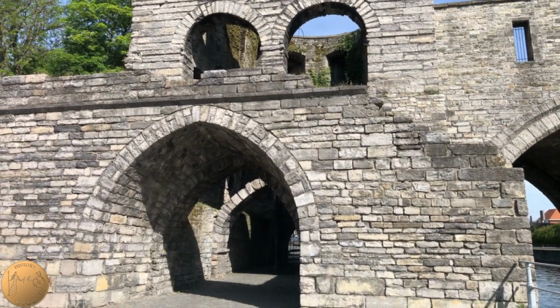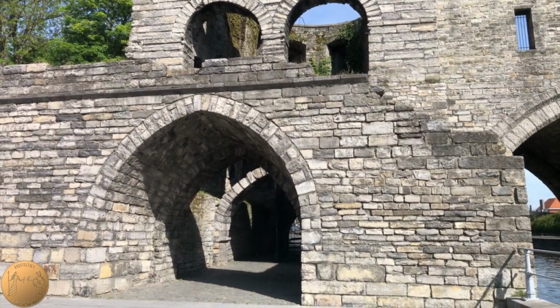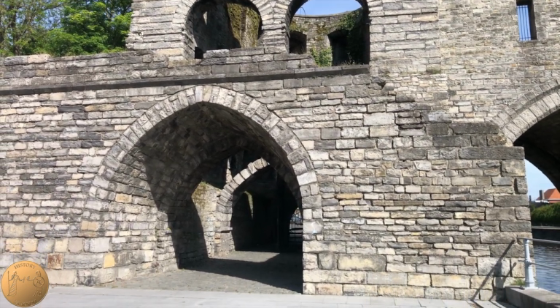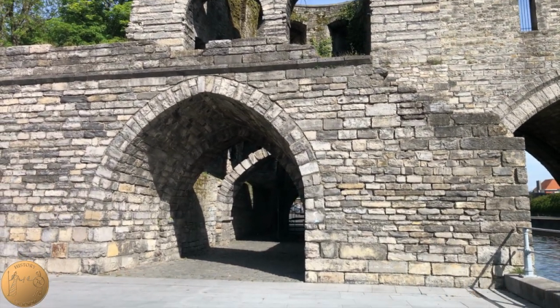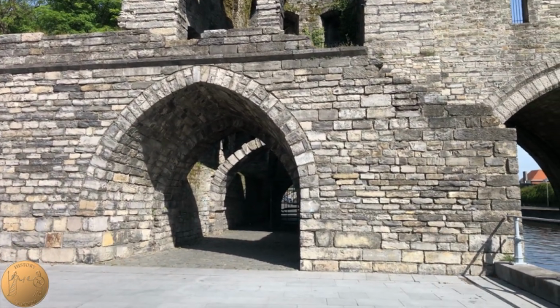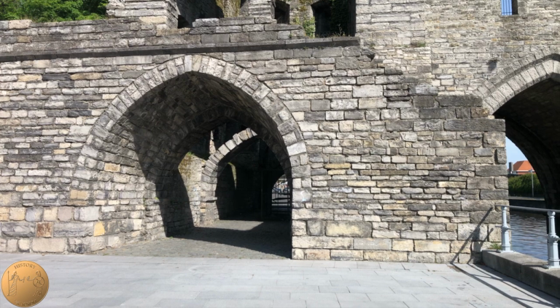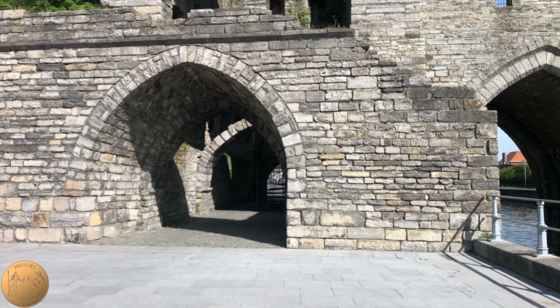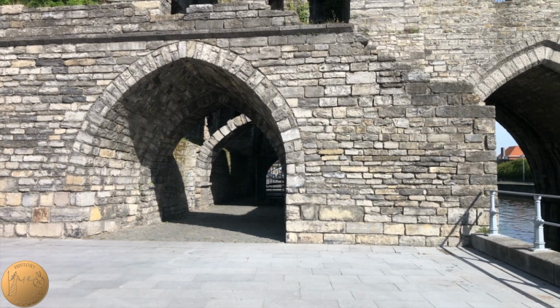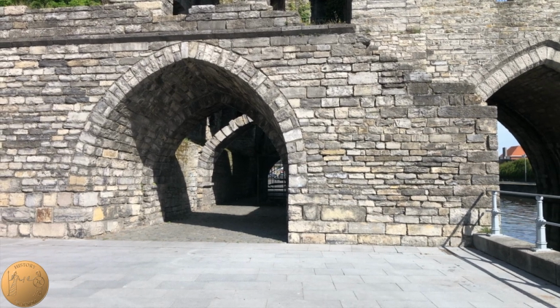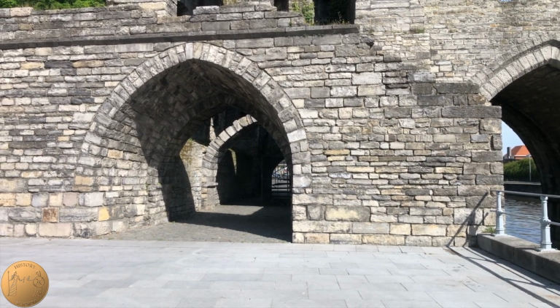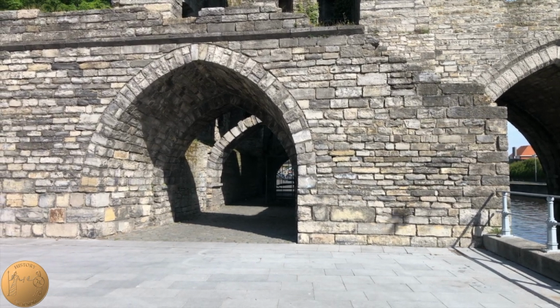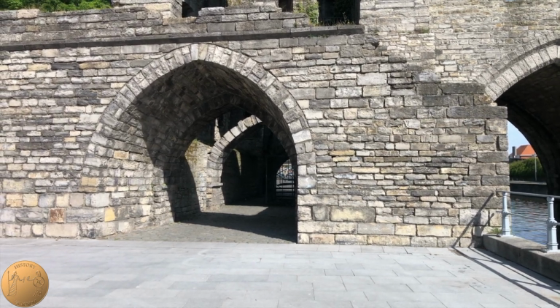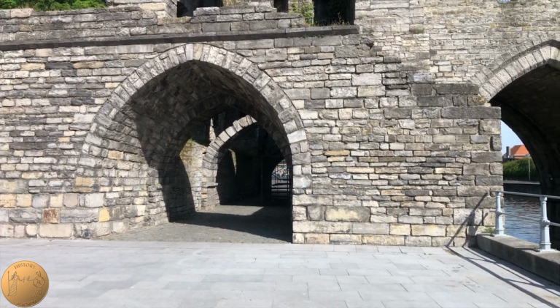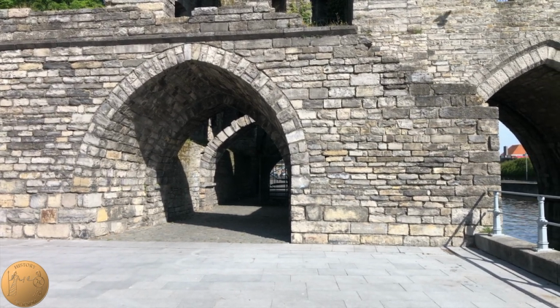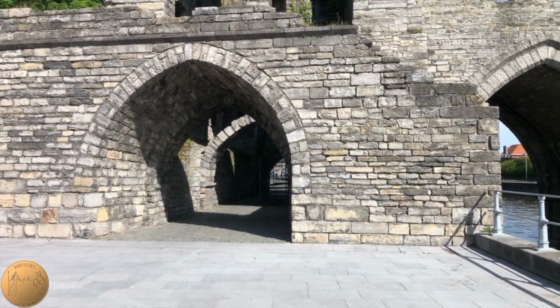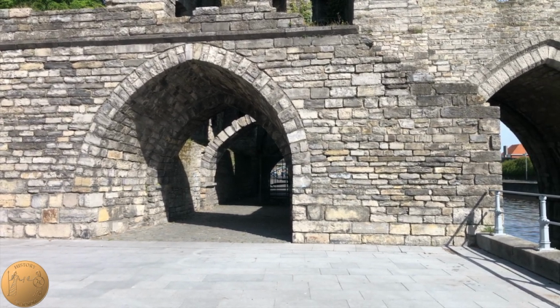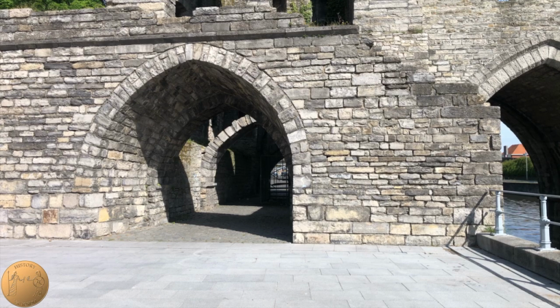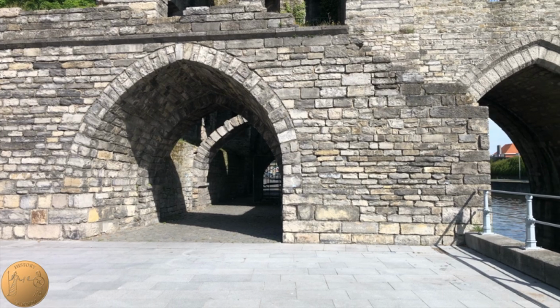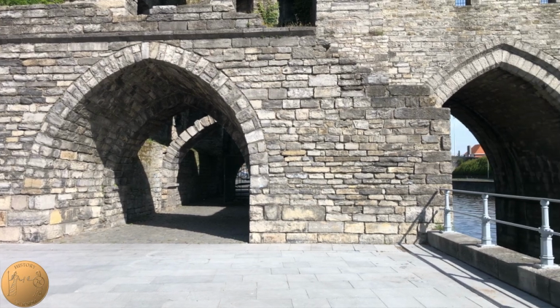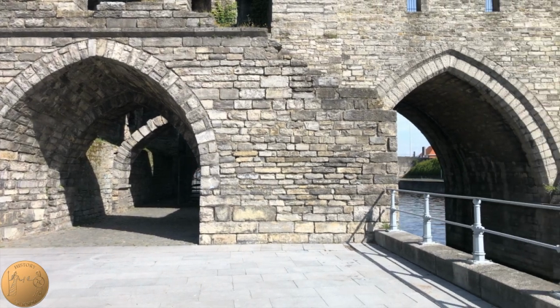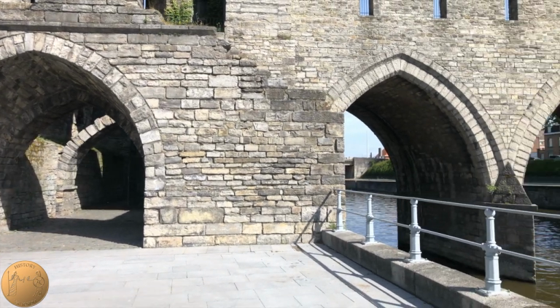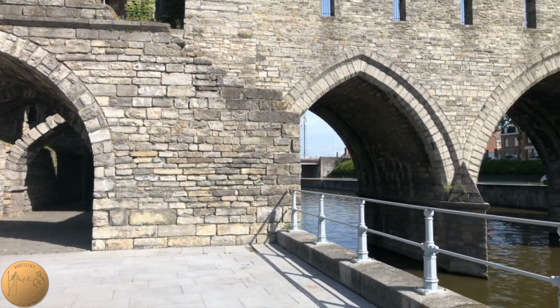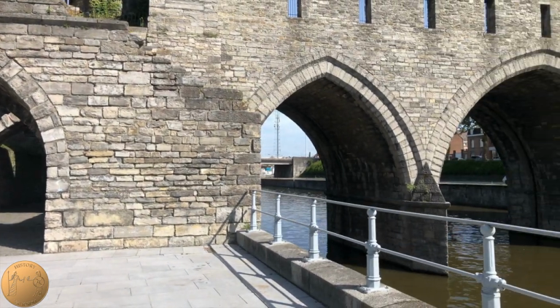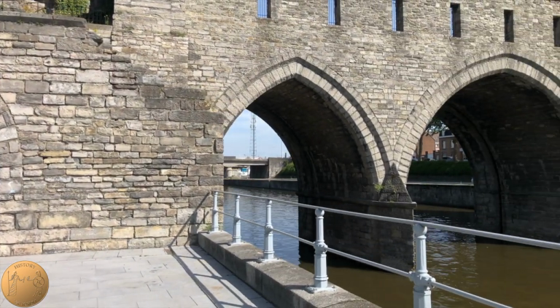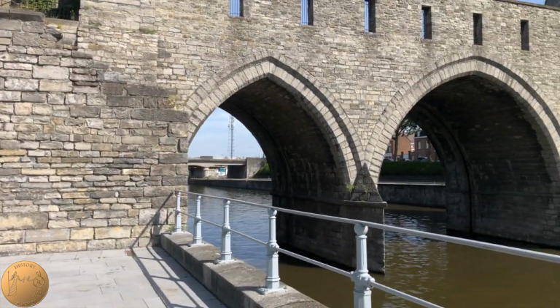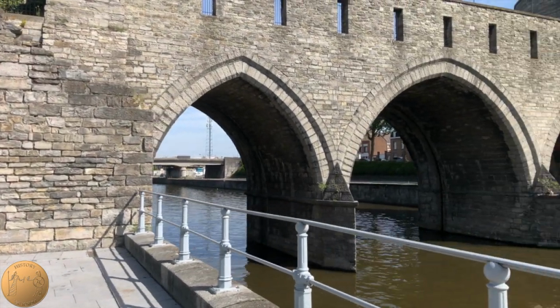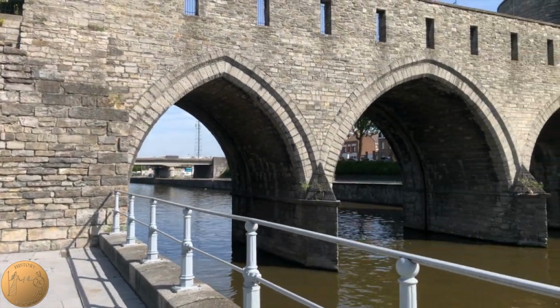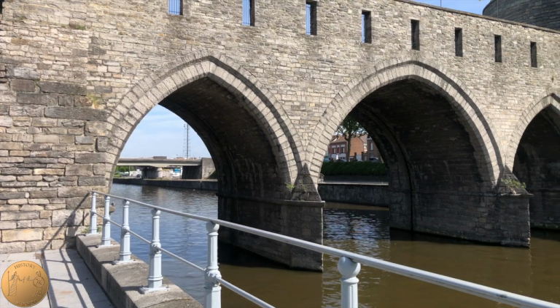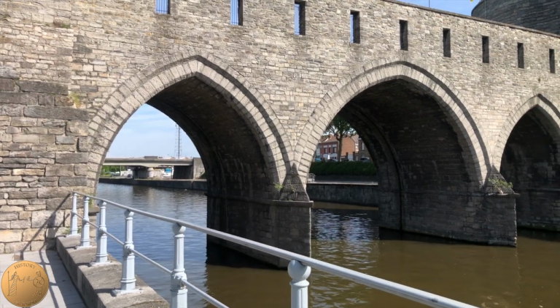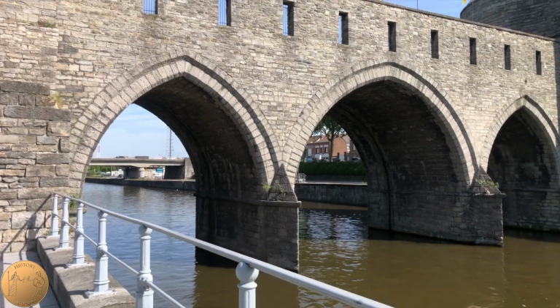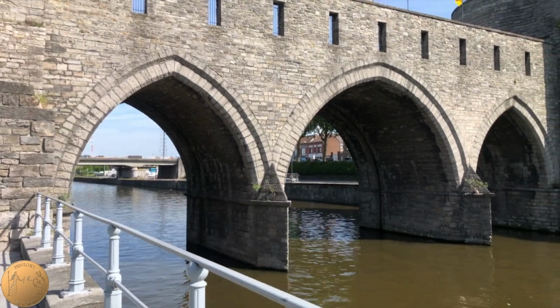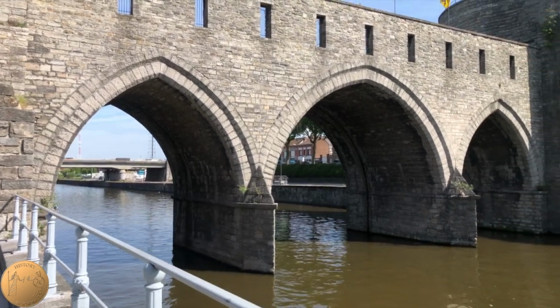As of the publishing of this video, all reports show that the new bridge will be in the medieval style with a wider middle arch and still contain those two smaller arches on the side, with the original towers remaining as they are right now.